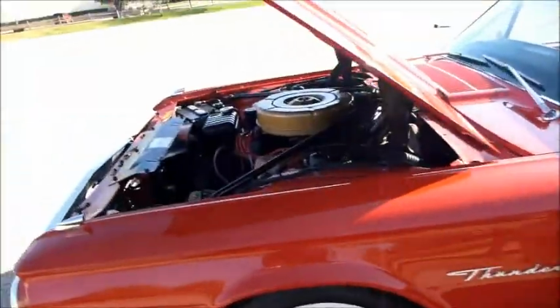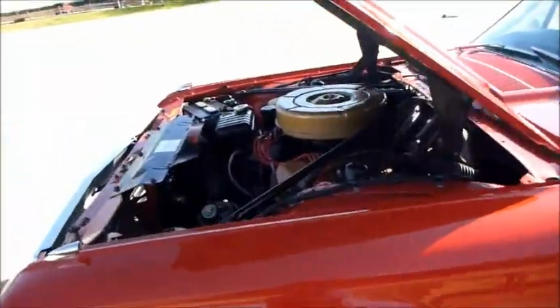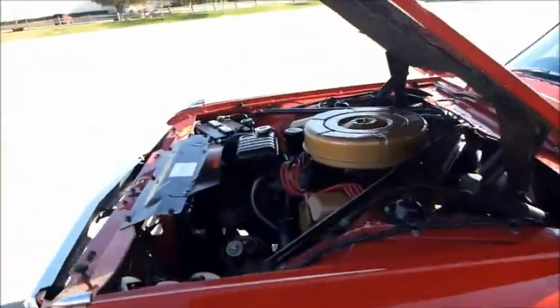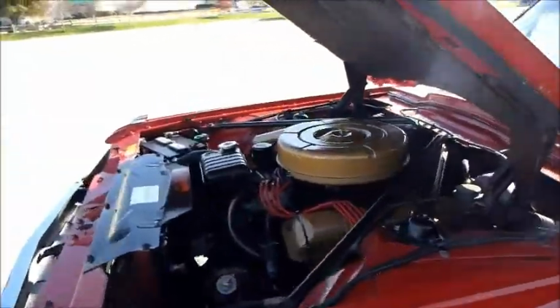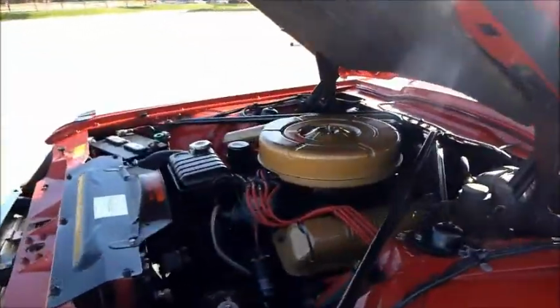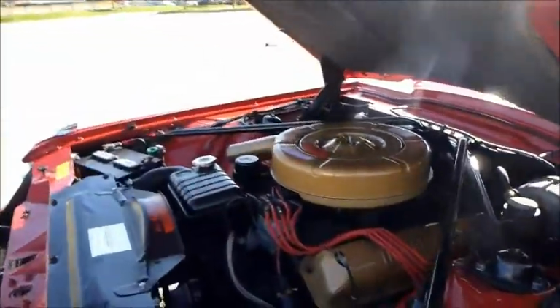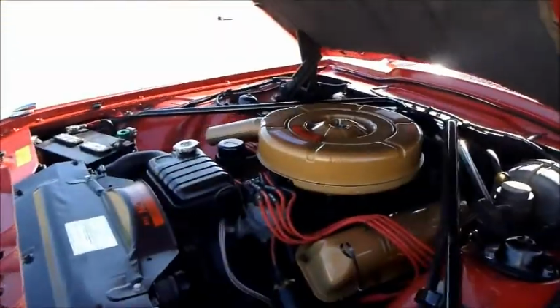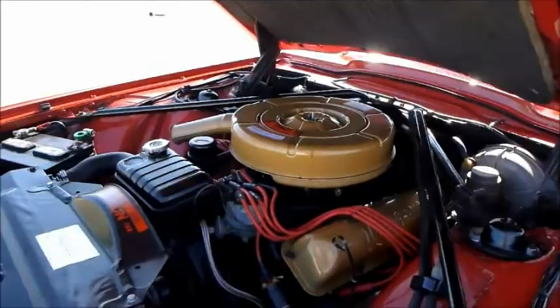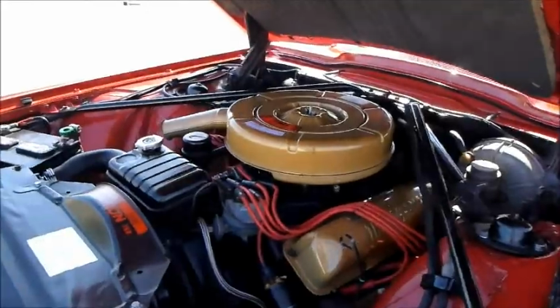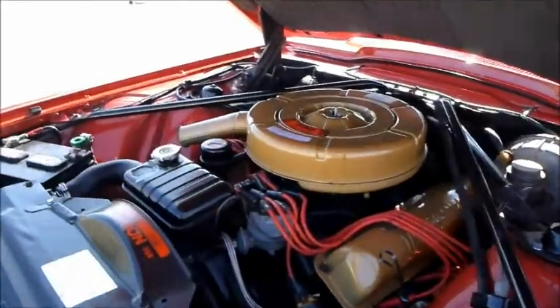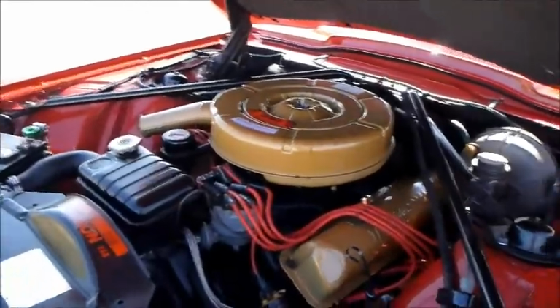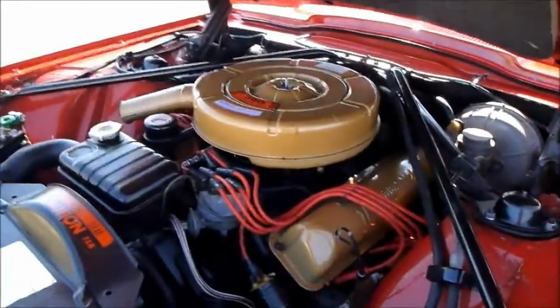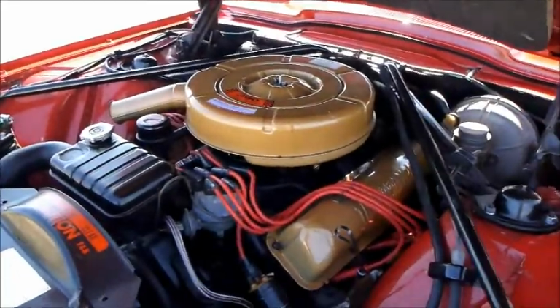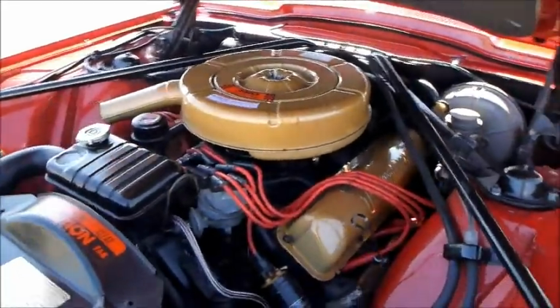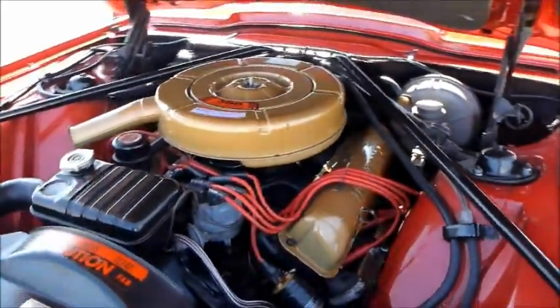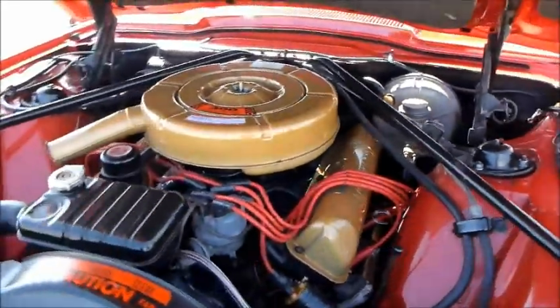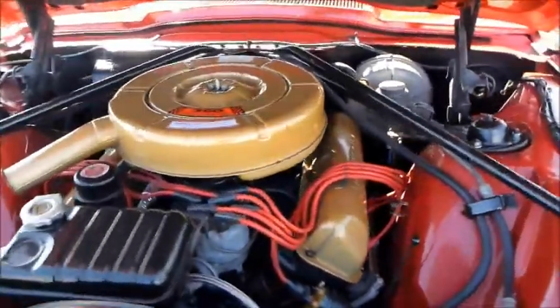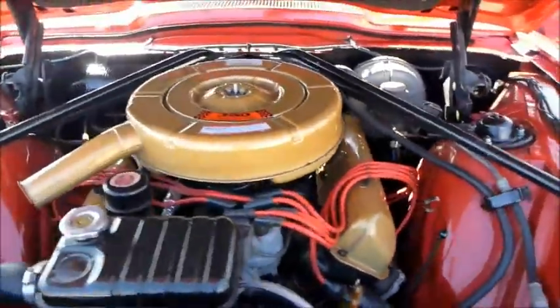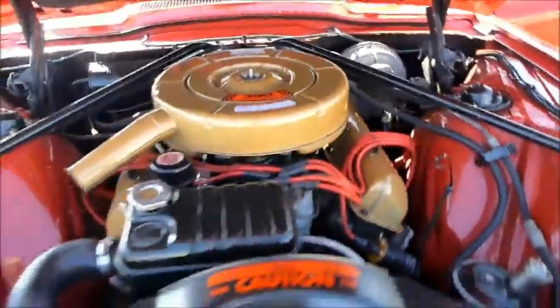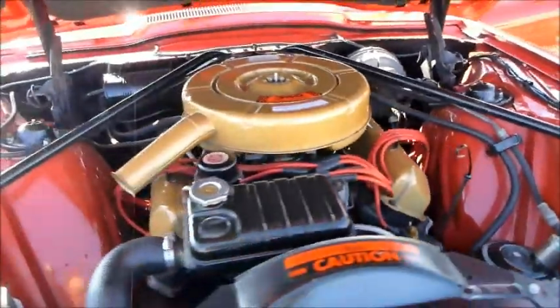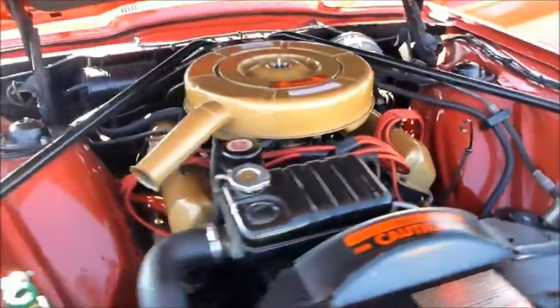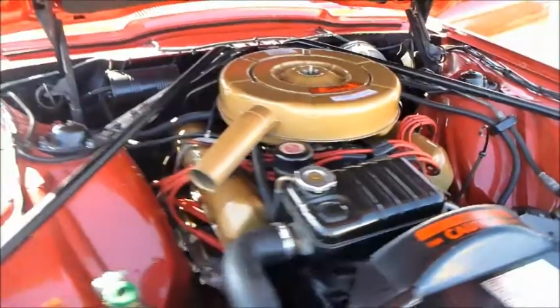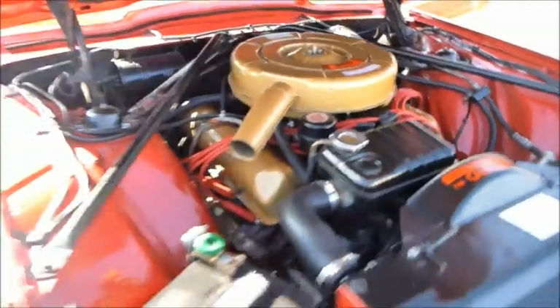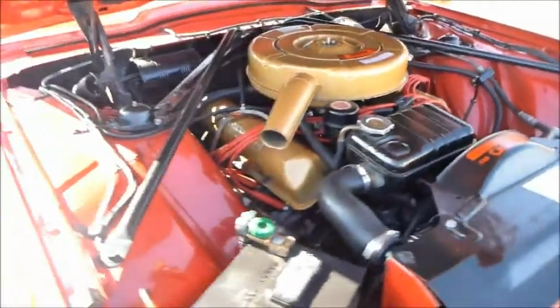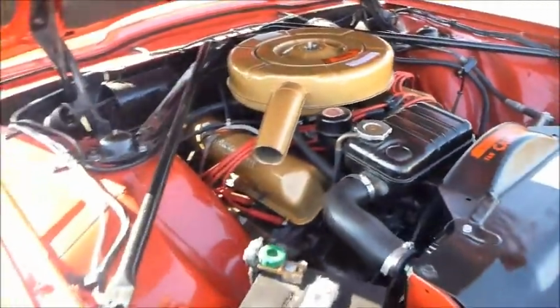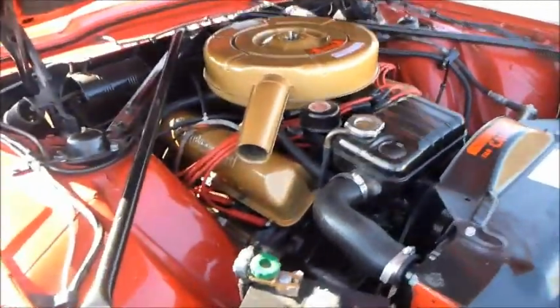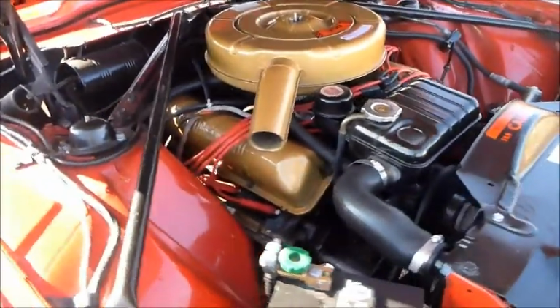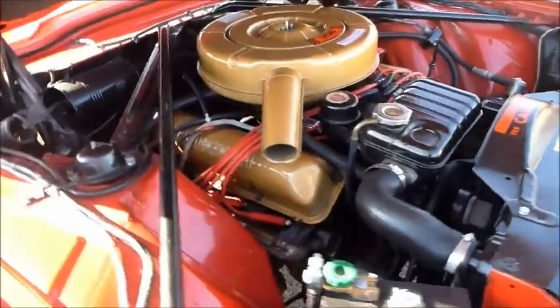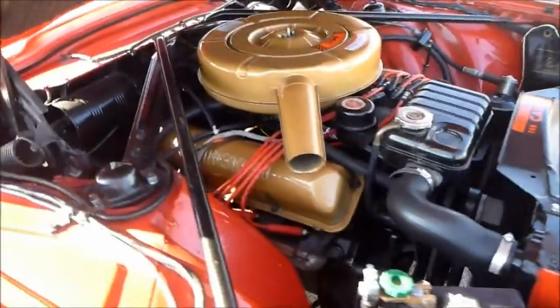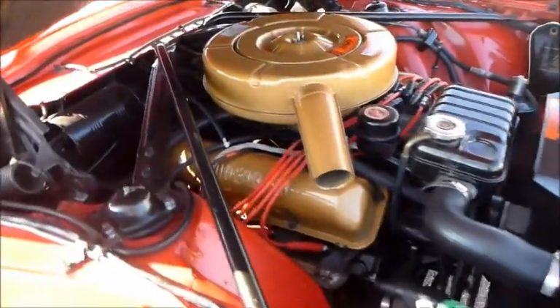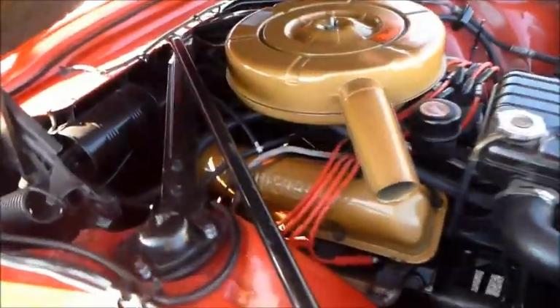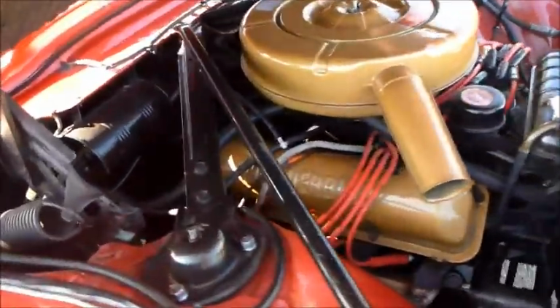Check out this engine department — it's a 390, just as smooth as she can be. Got the automatic transmission.